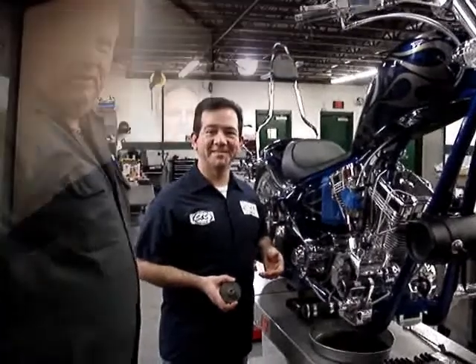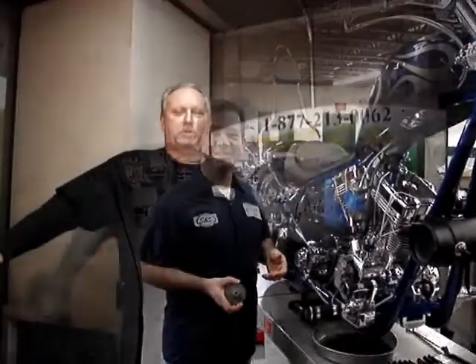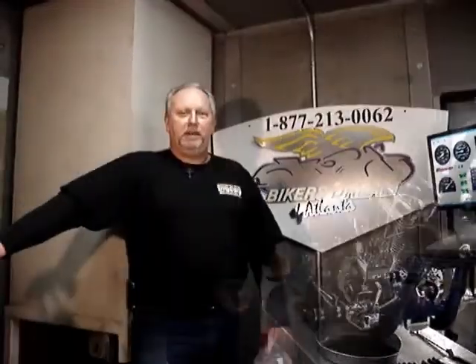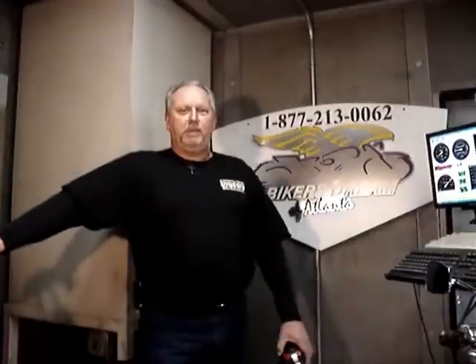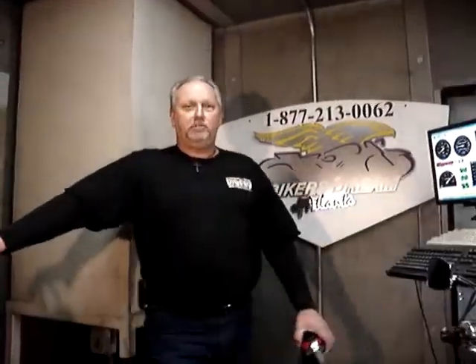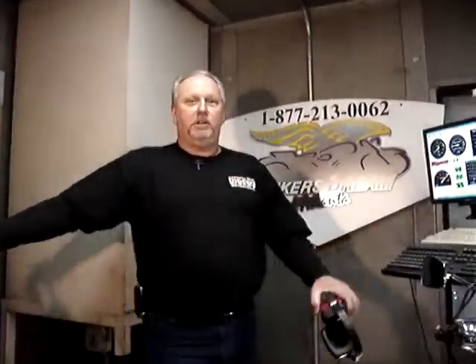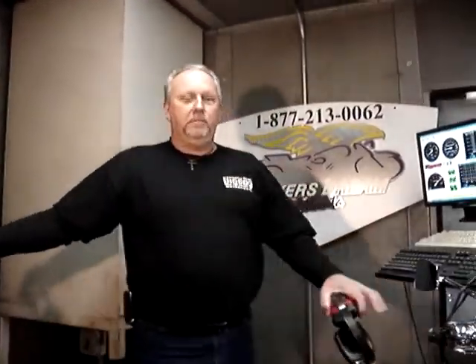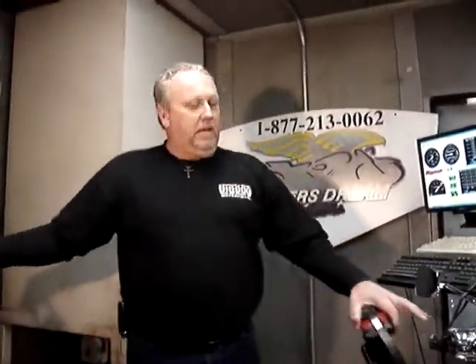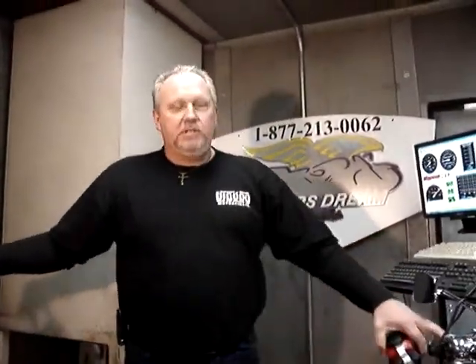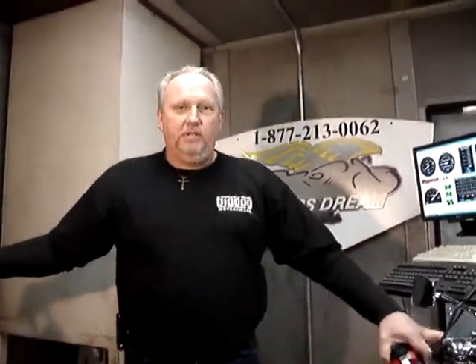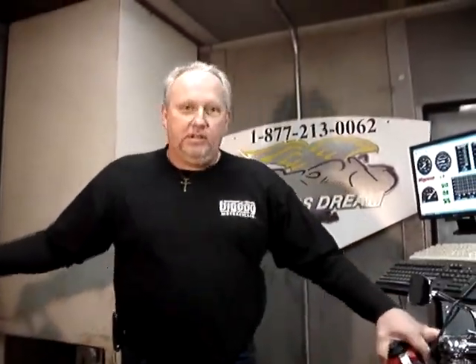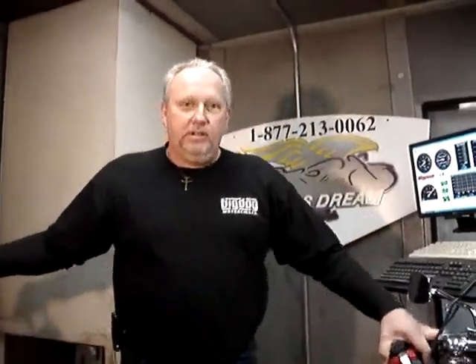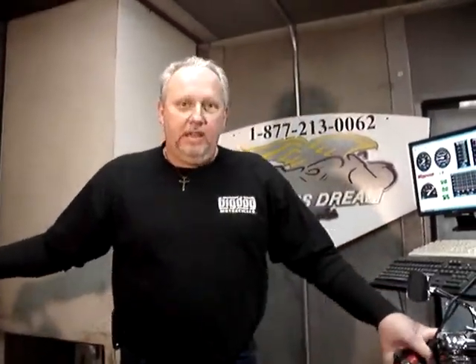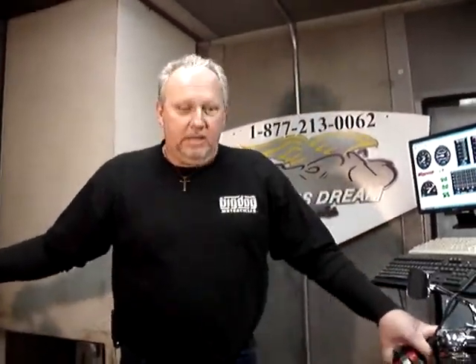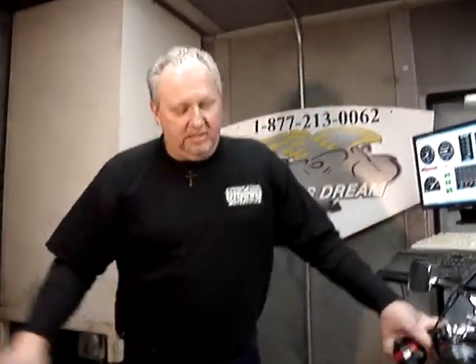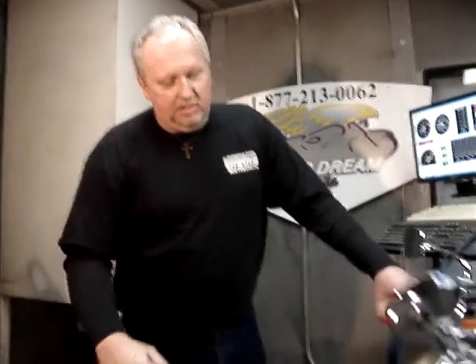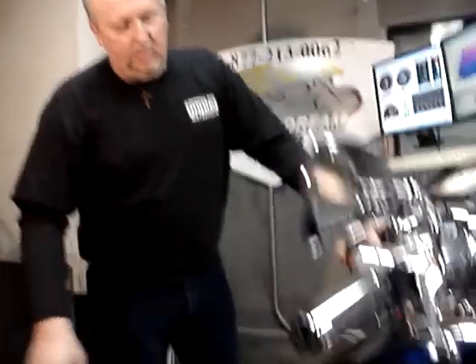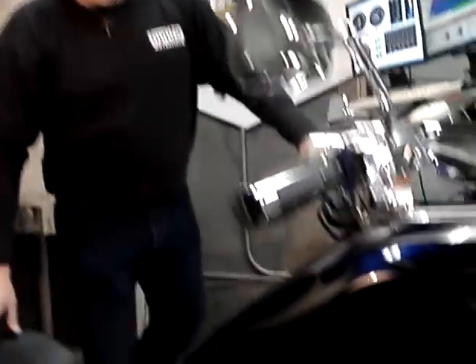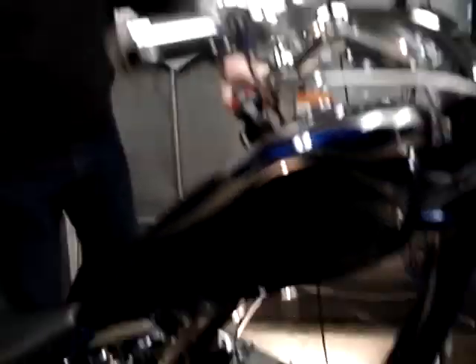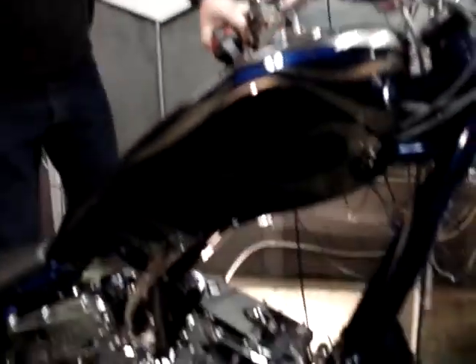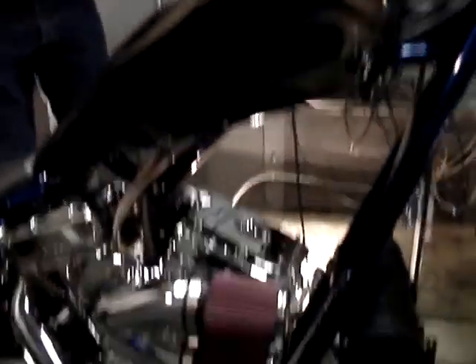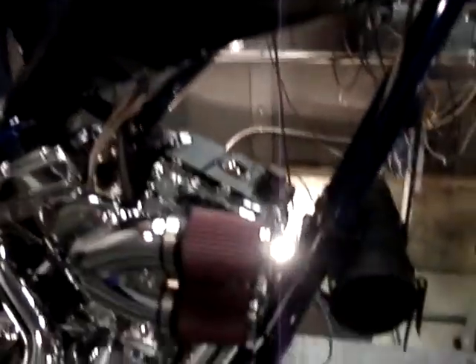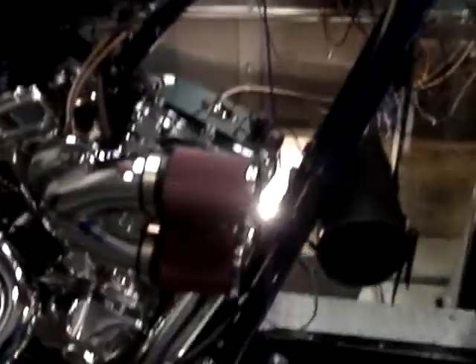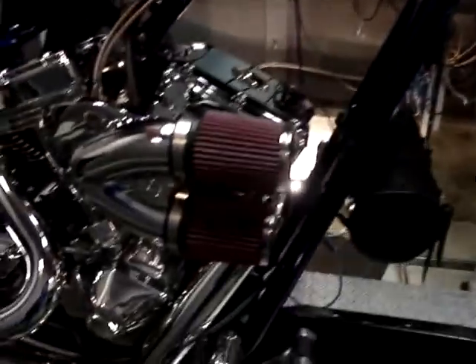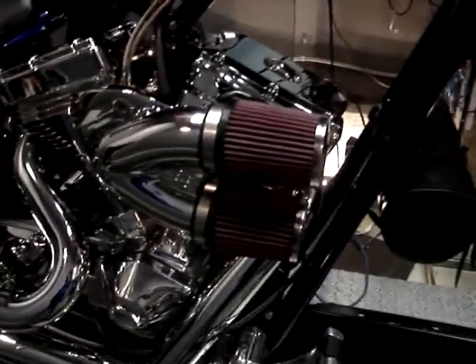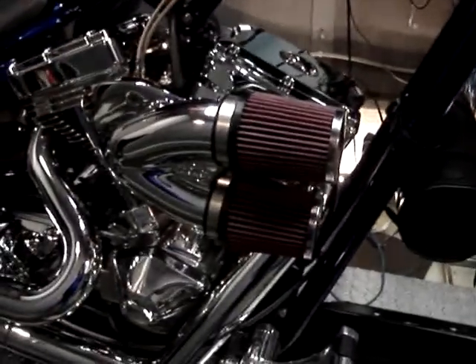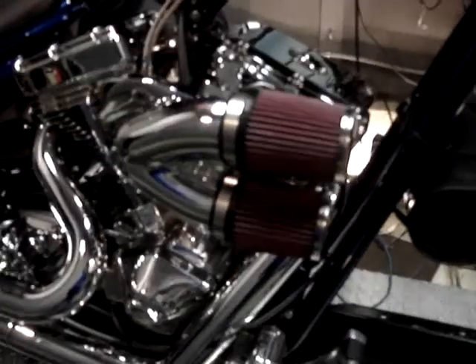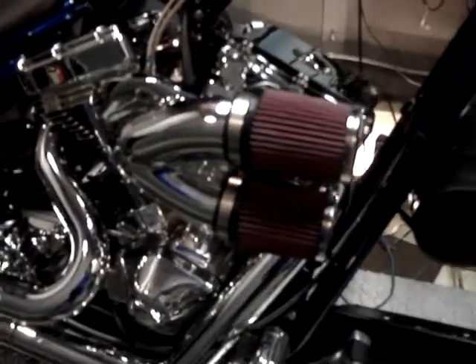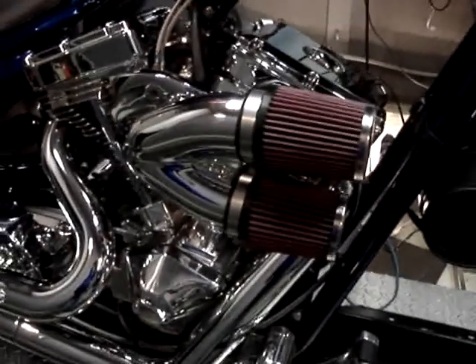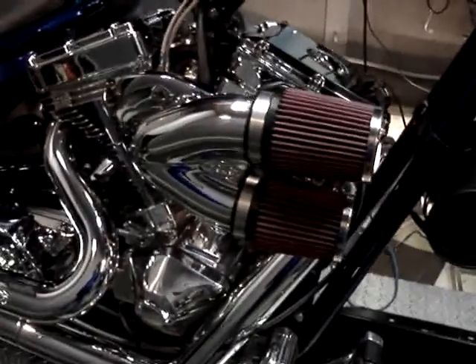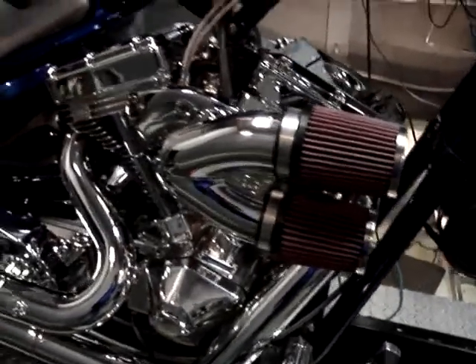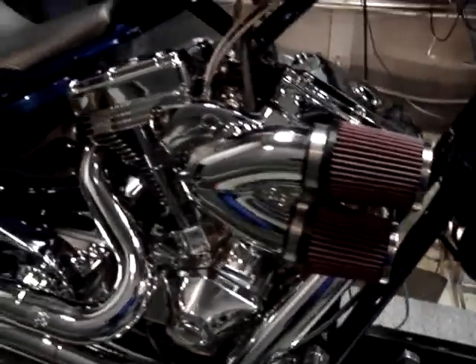Welcome back to the Biker's Dream channel. We've installed the 600 lift cam and the S&S dual runner onto this K9 motorcycle. We're going to spin it up and see what we get, so hang on.